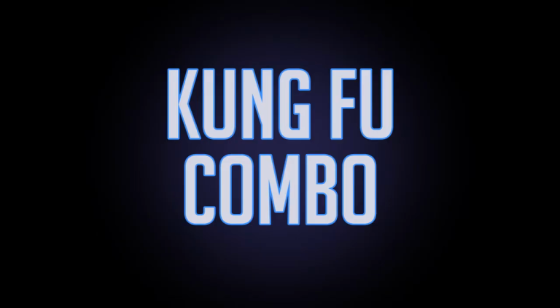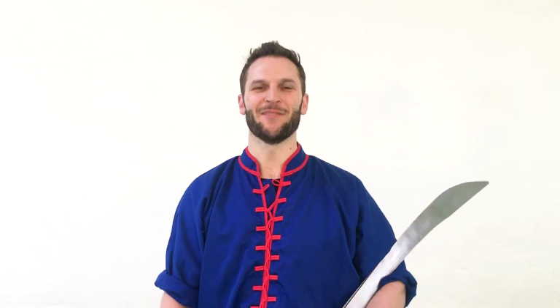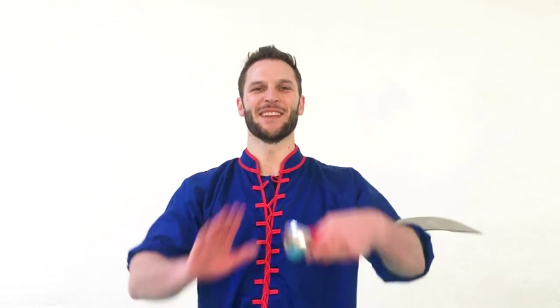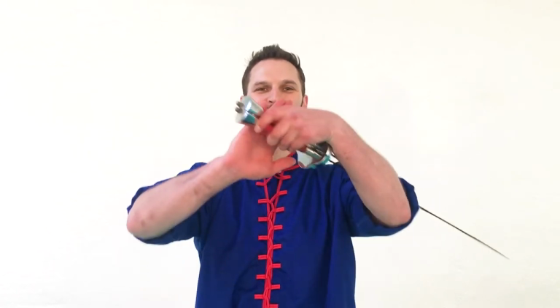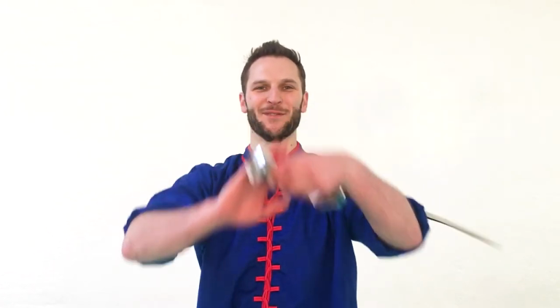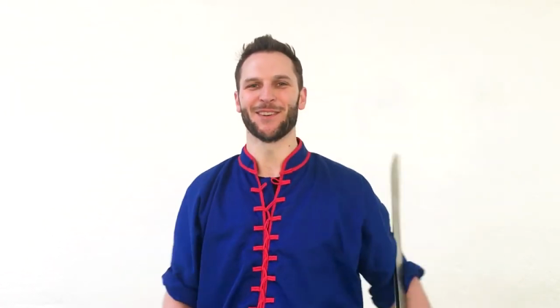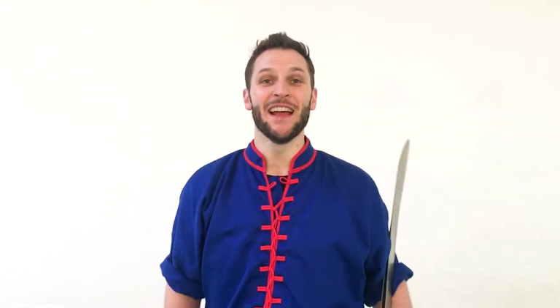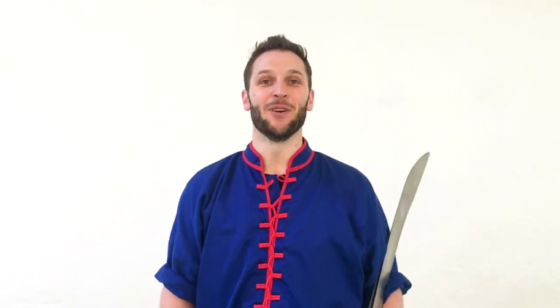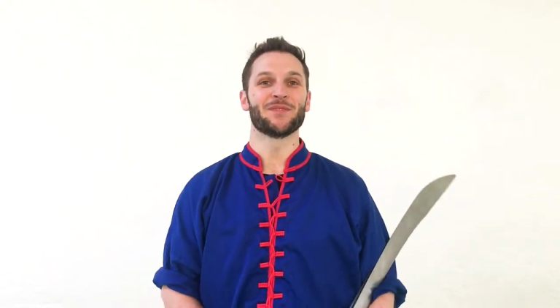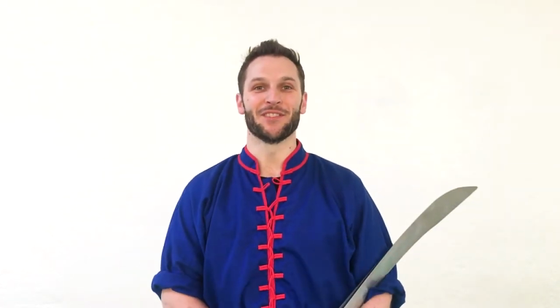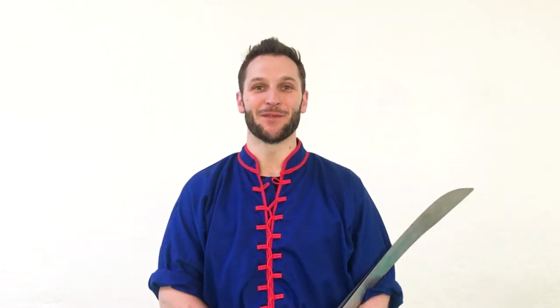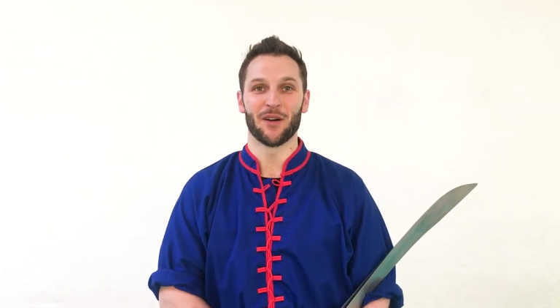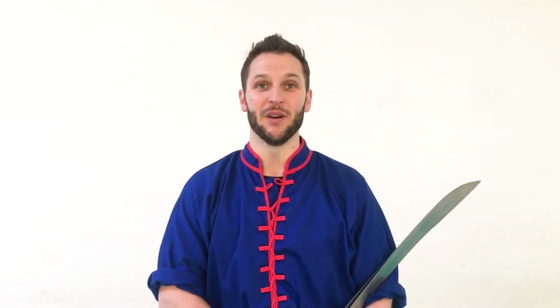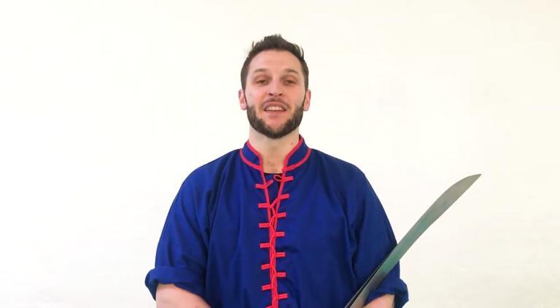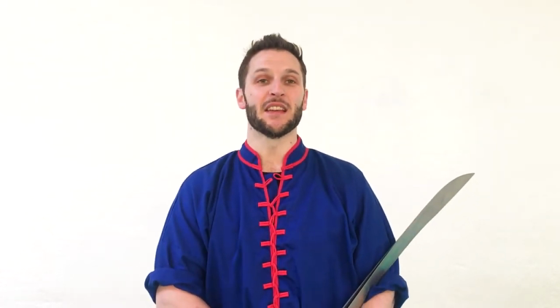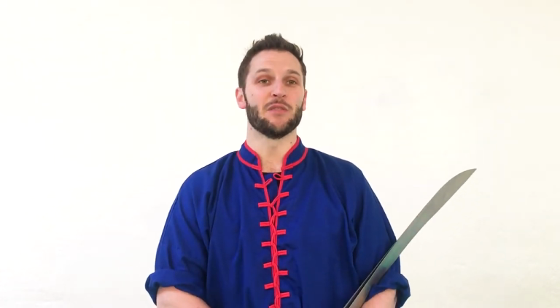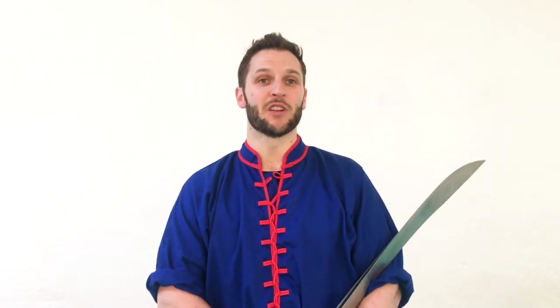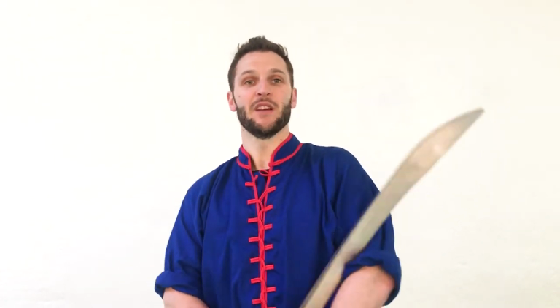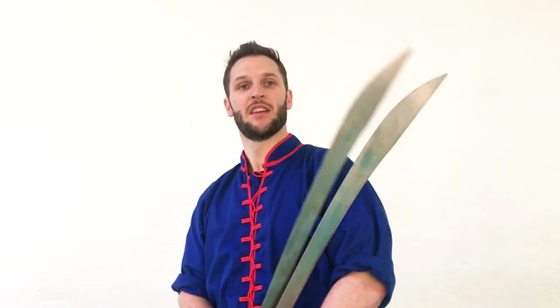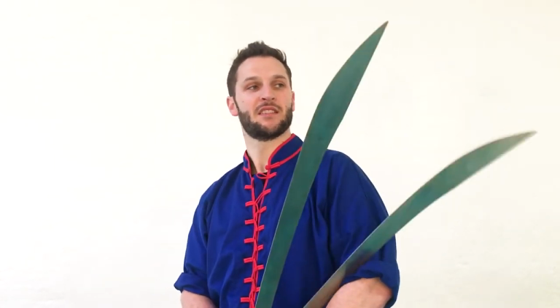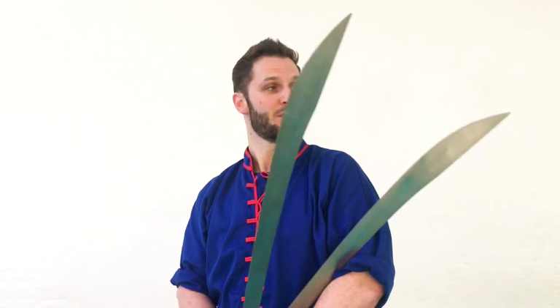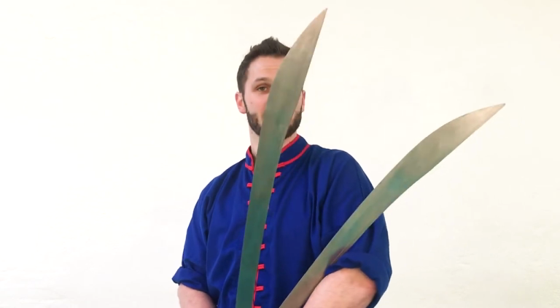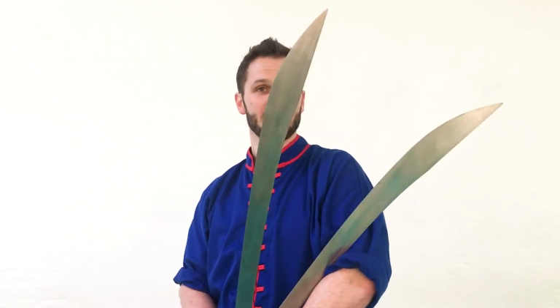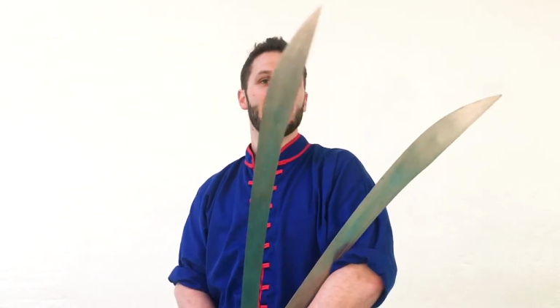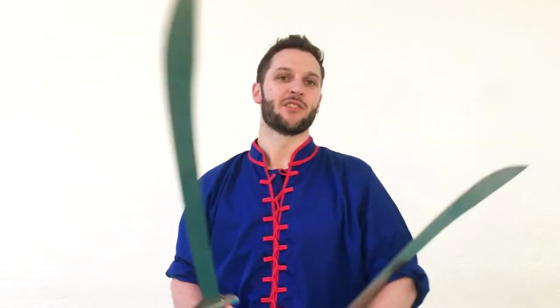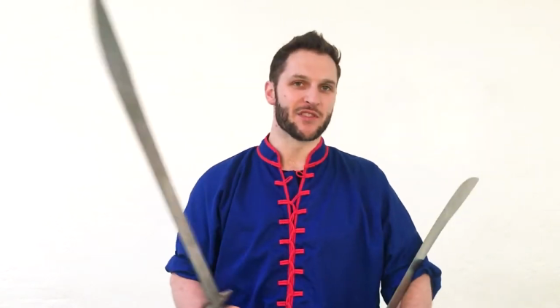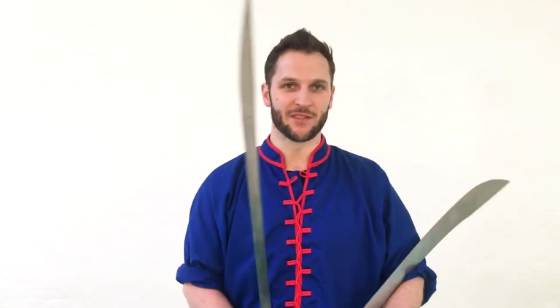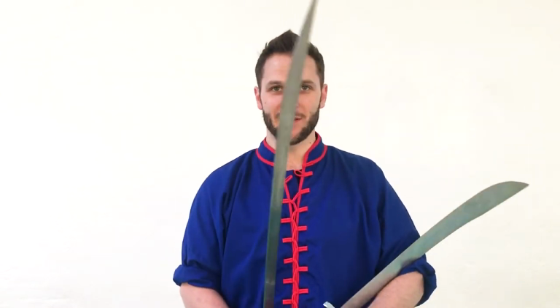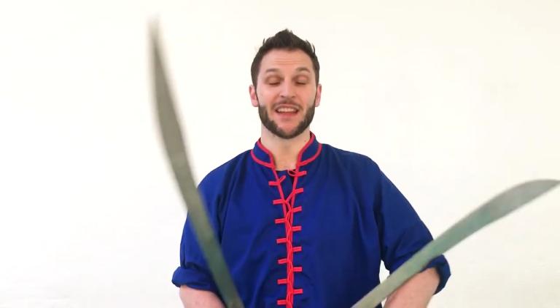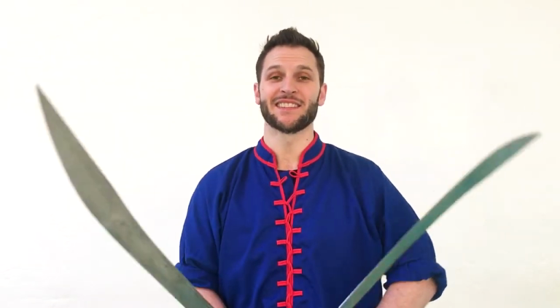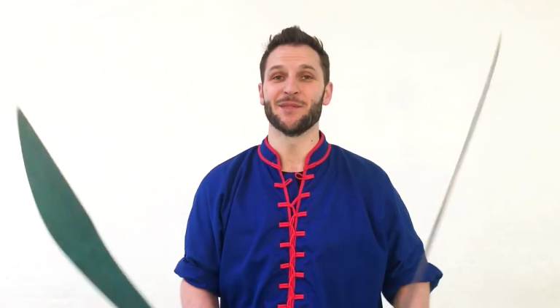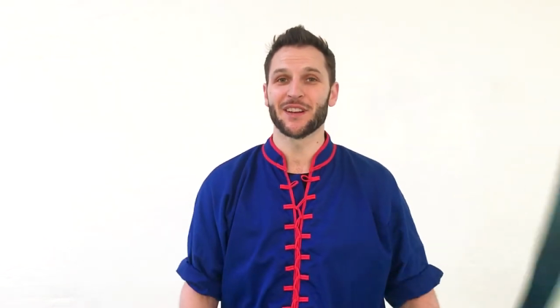Hey, what's up? It's Sifu Cuddle and welcome to another Kung Fu Combo. This time we're going to be working with double broadsword. So grab your seng-do and let's get to work.